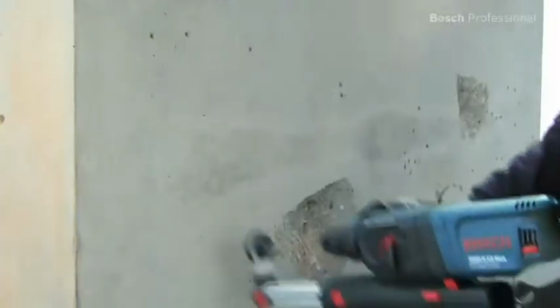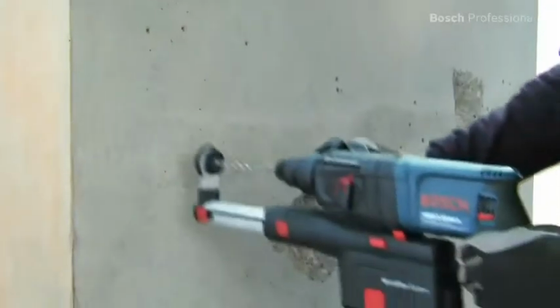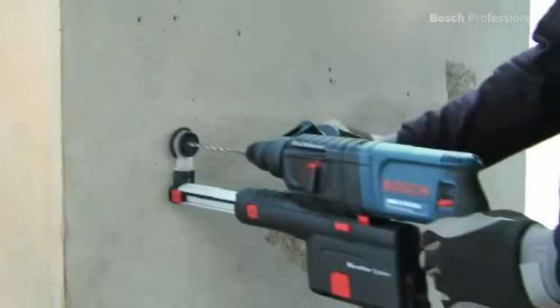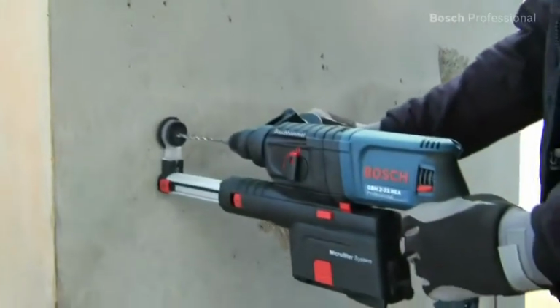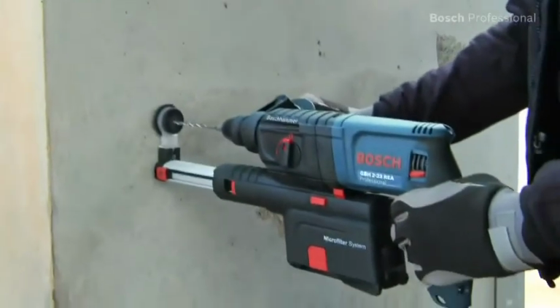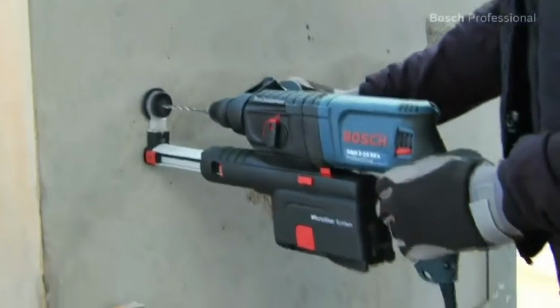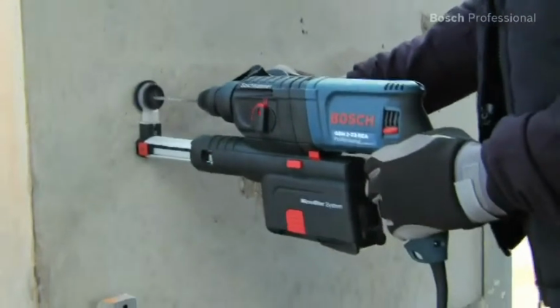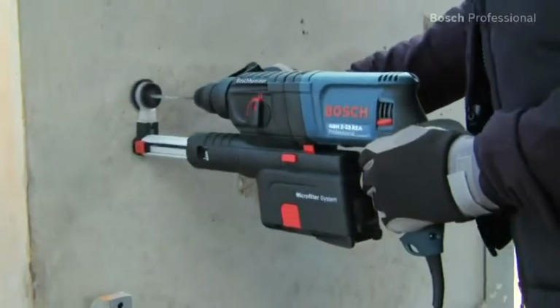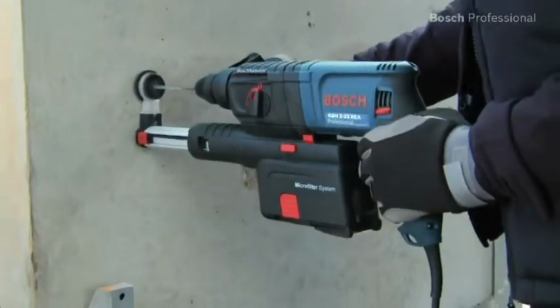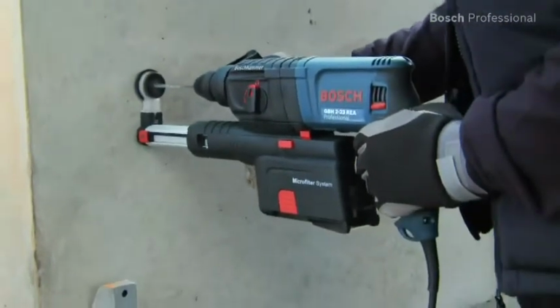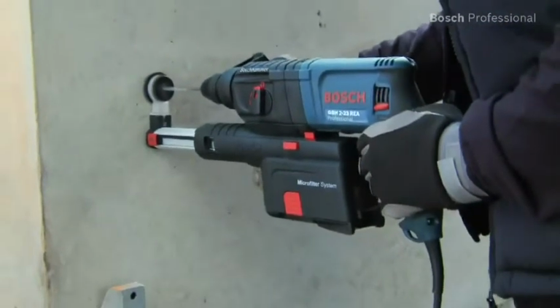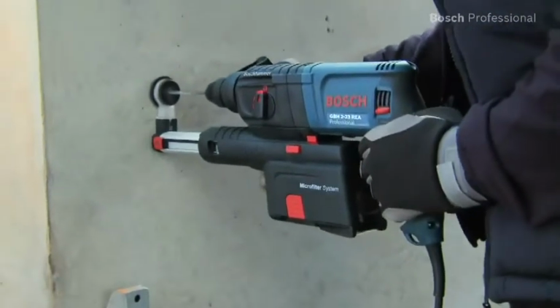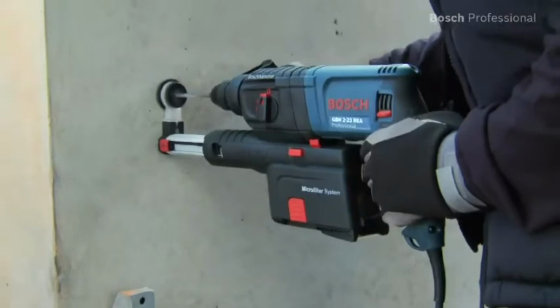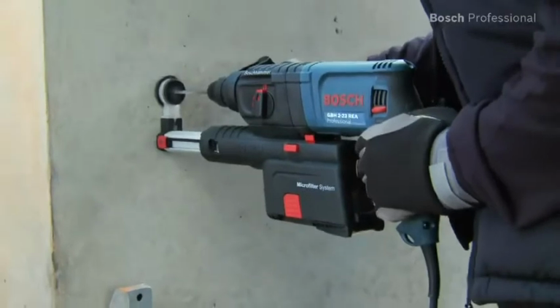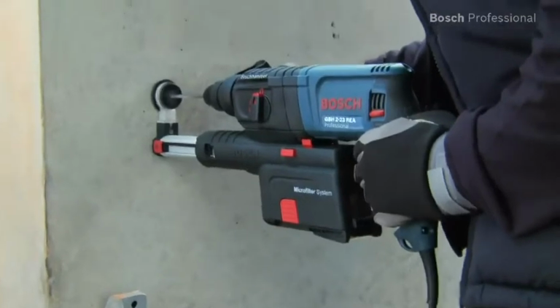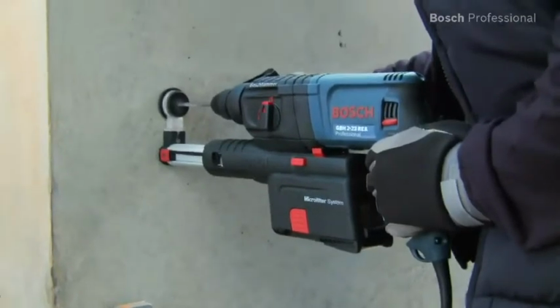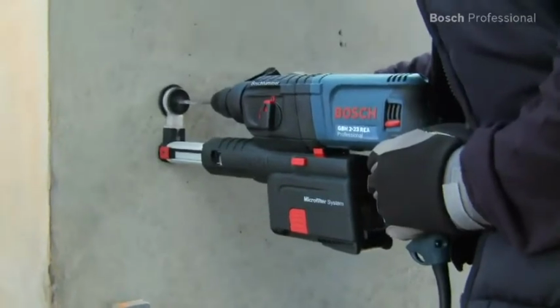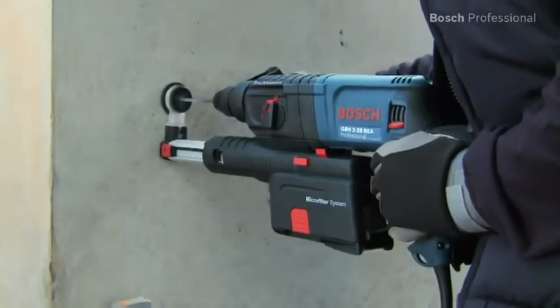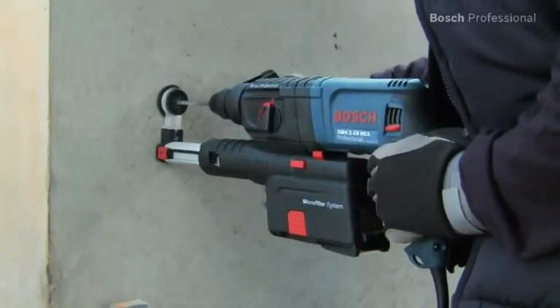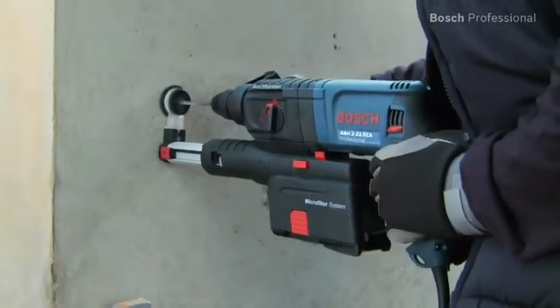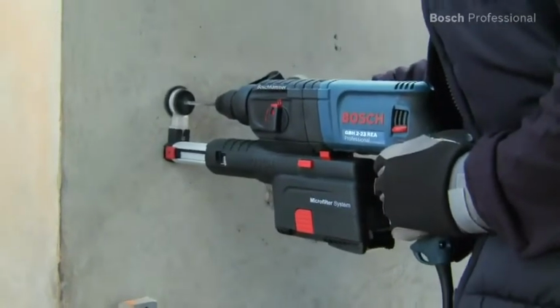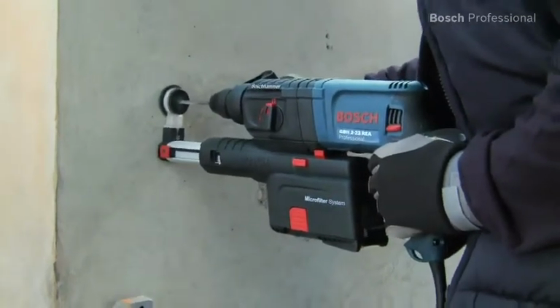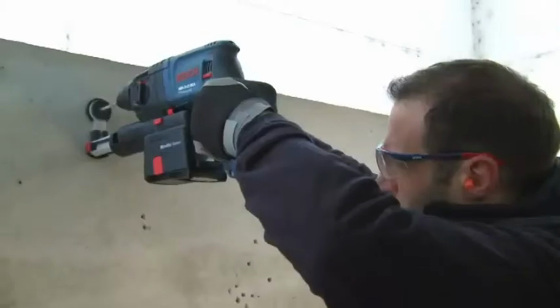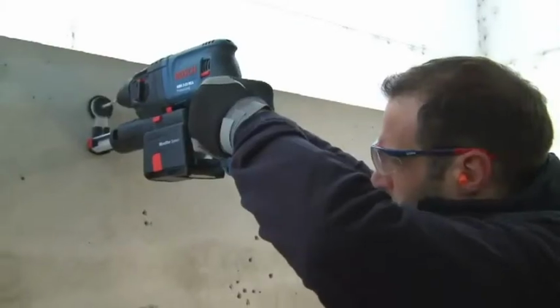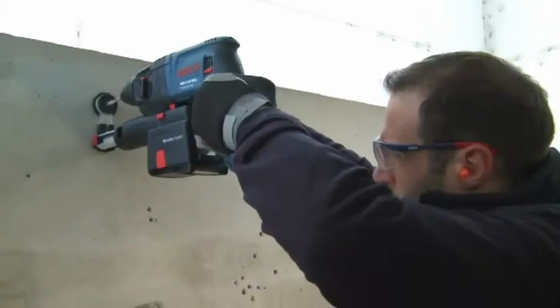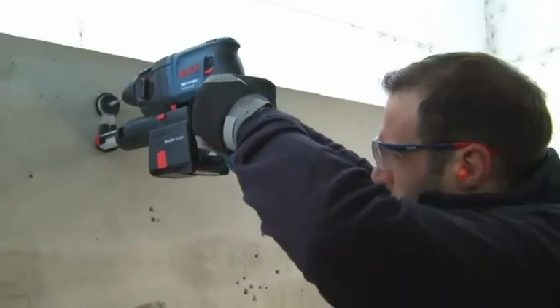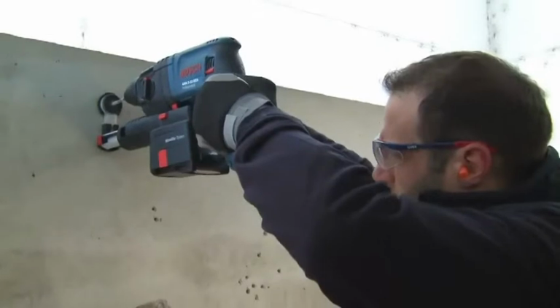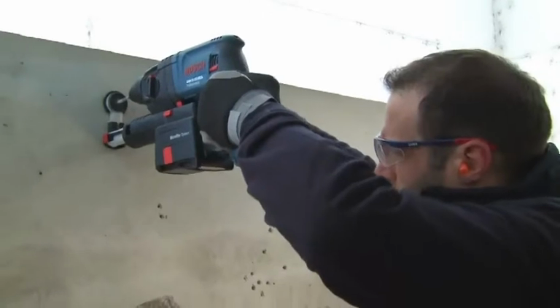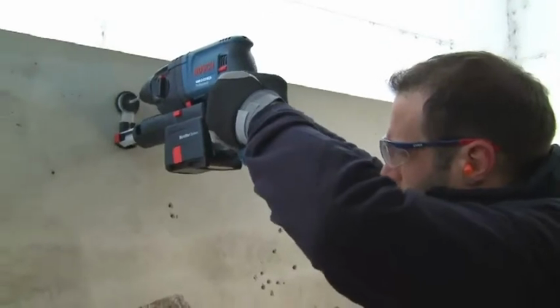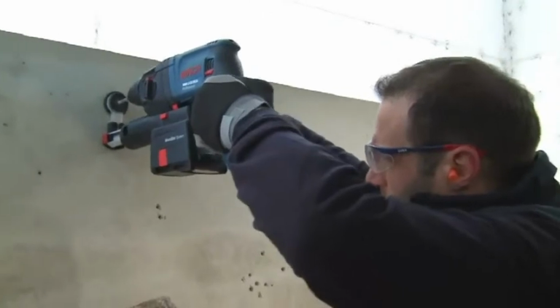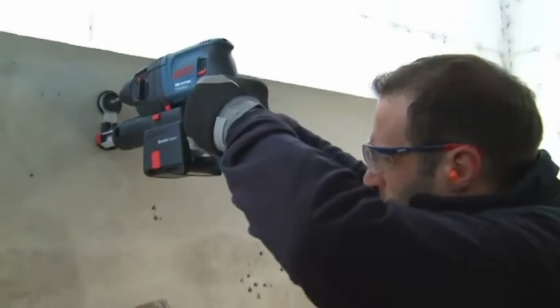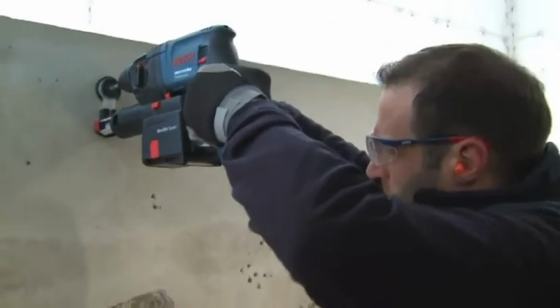The GBH223 REA Professional is ideal for everyday use and impresses with its low weight. Thanks to its extremely compact design, you can also work comfortably overhead.